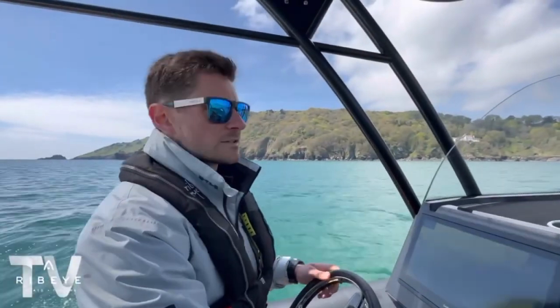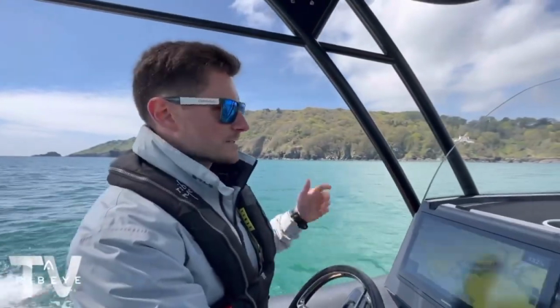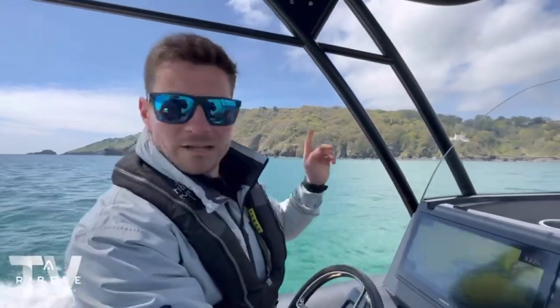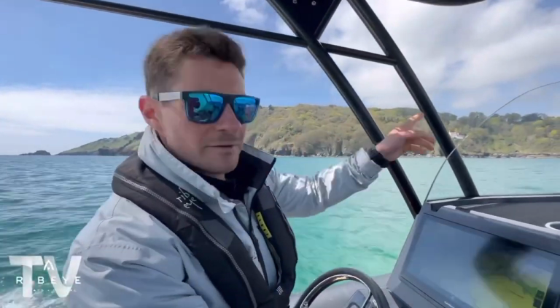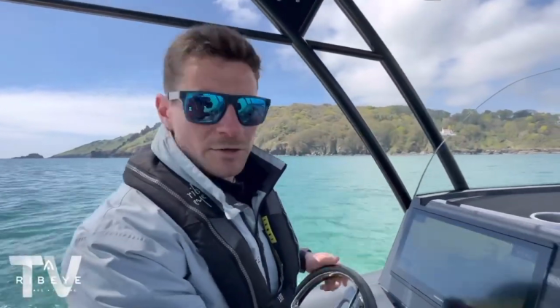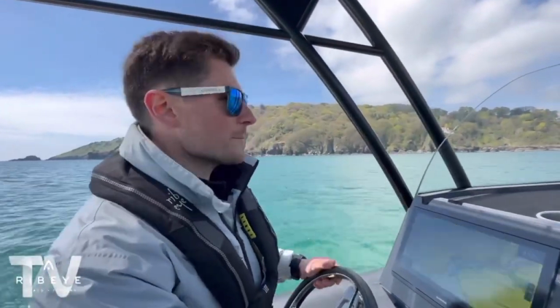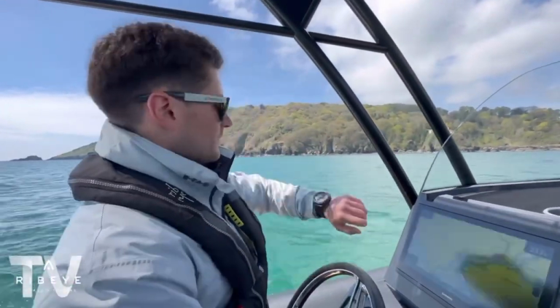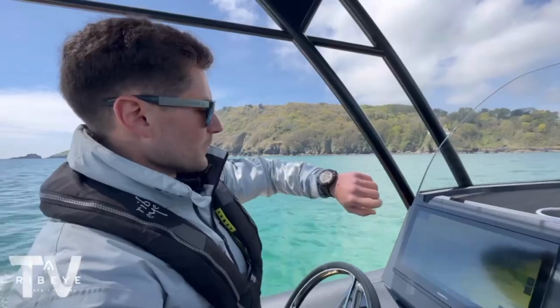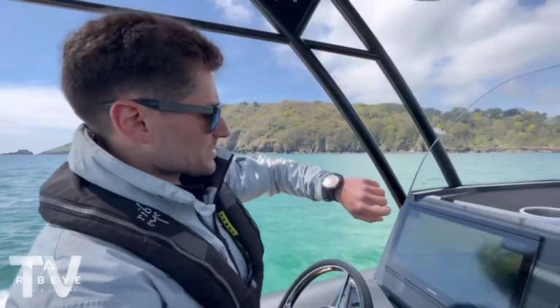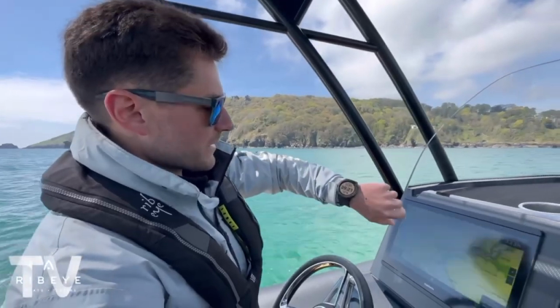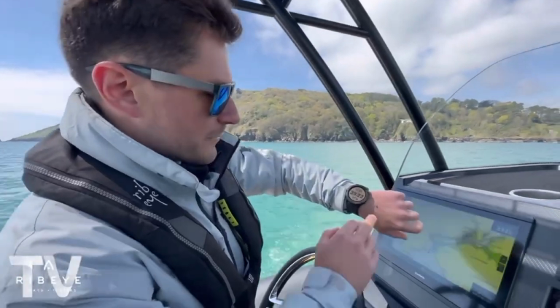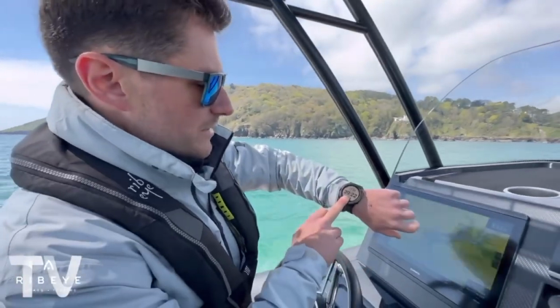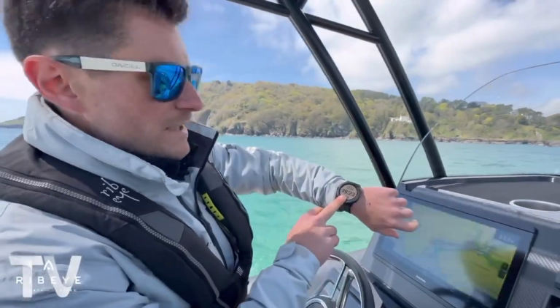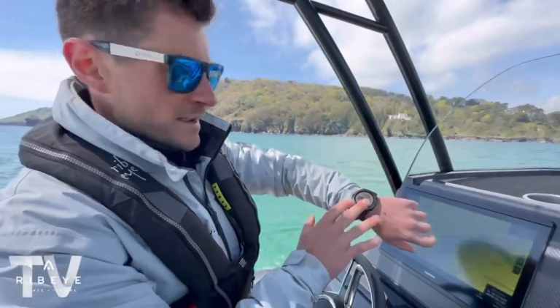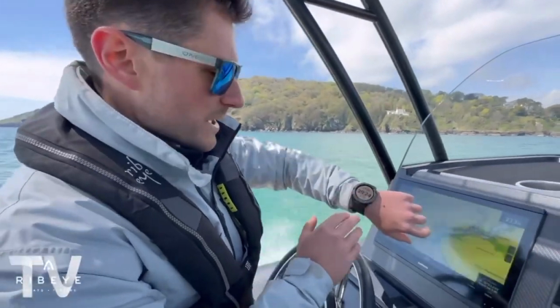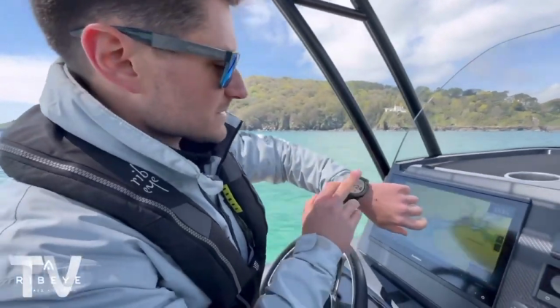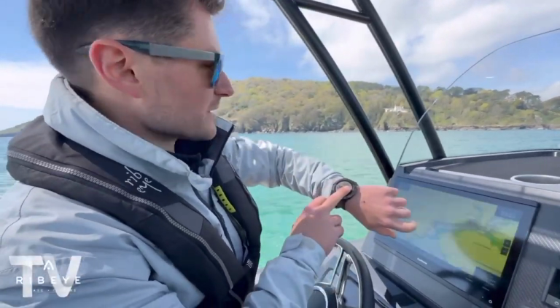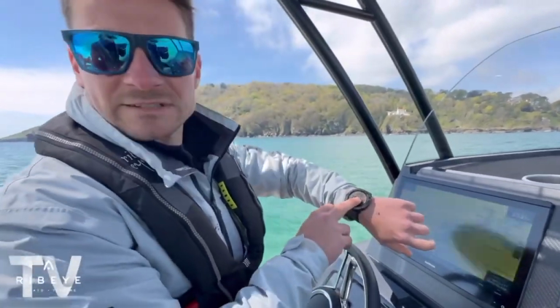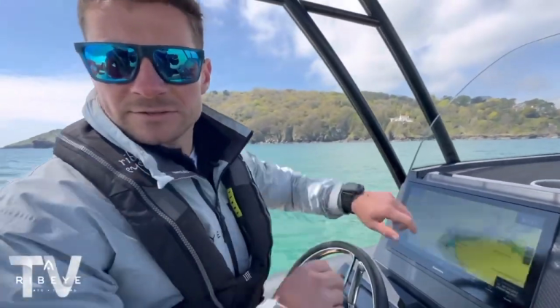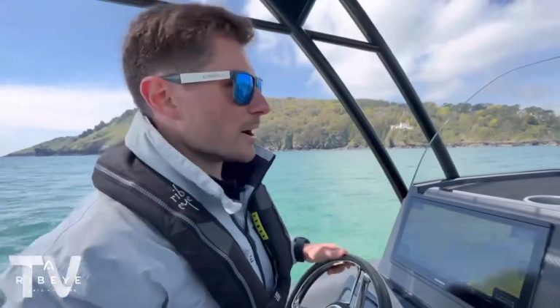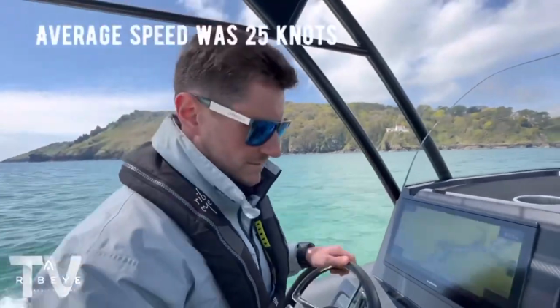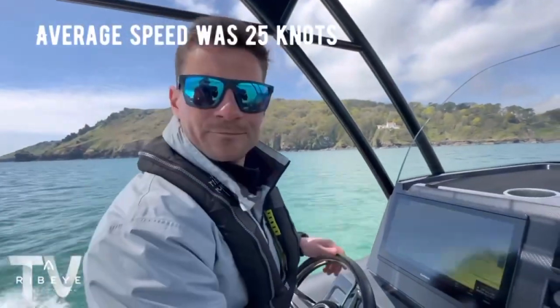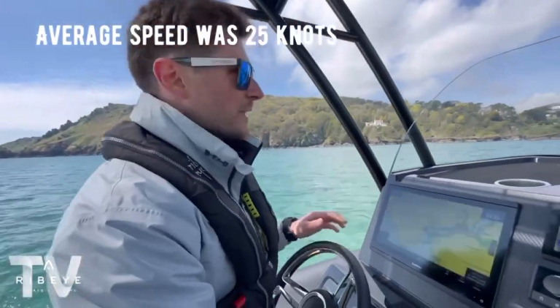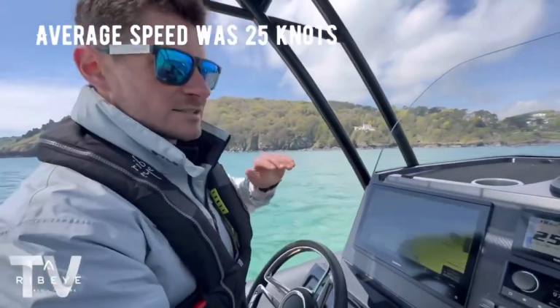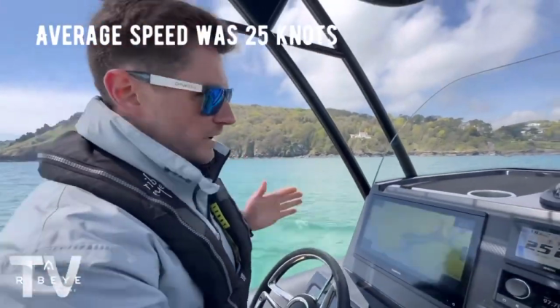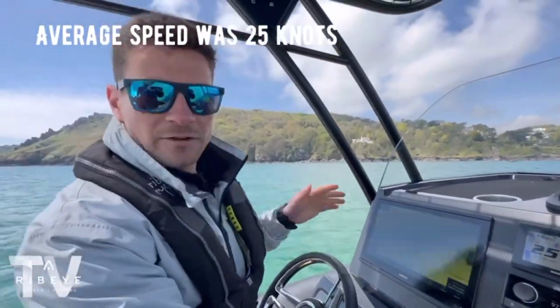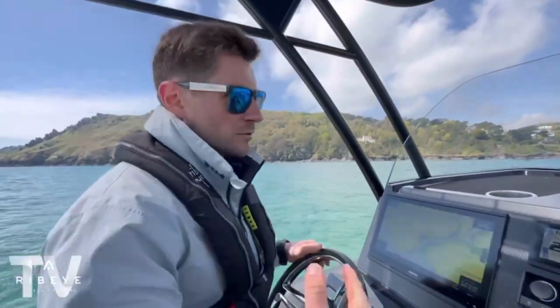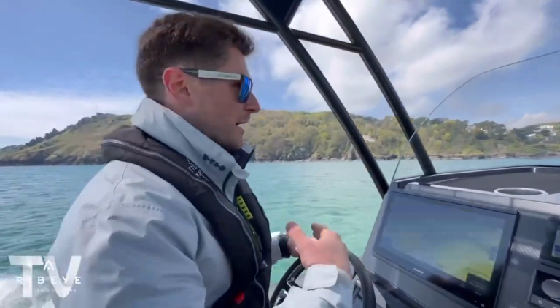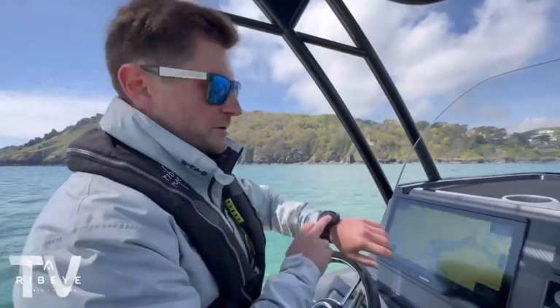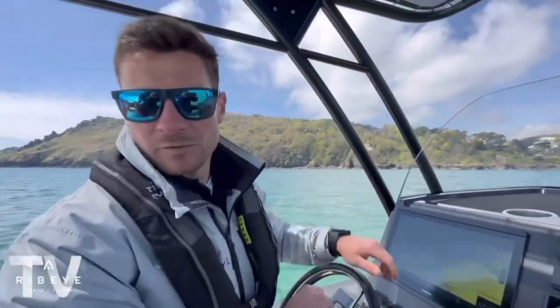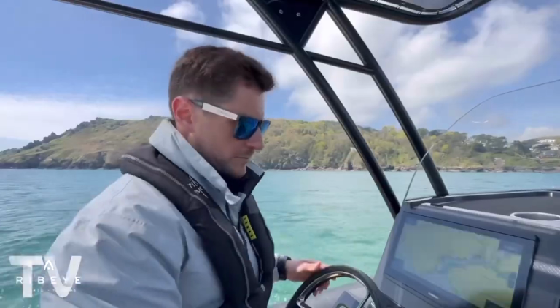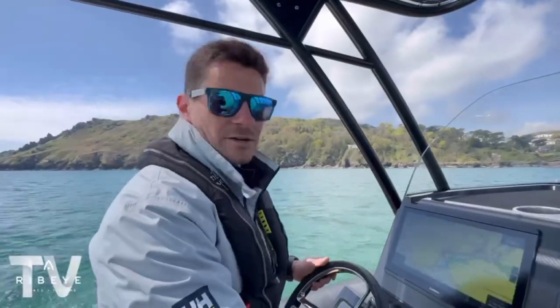That's now us arriving into Salcombe. If you look at the watch, we've done it in about 39 minutes and around 17 nautical miles, and that's us hugging the coastline all the way around. You could do it even quicker if you wanted to.